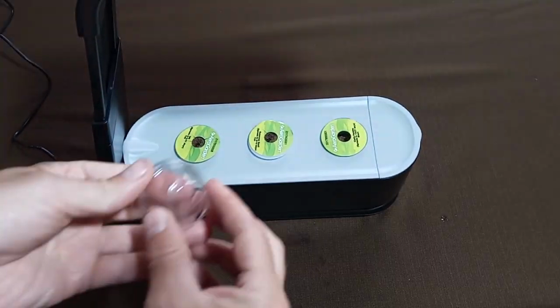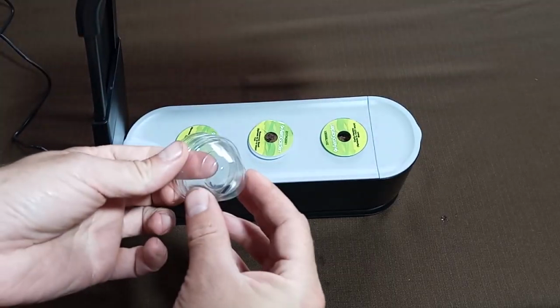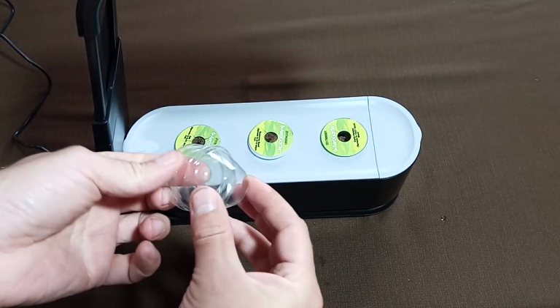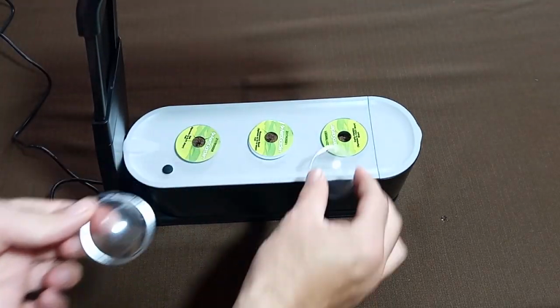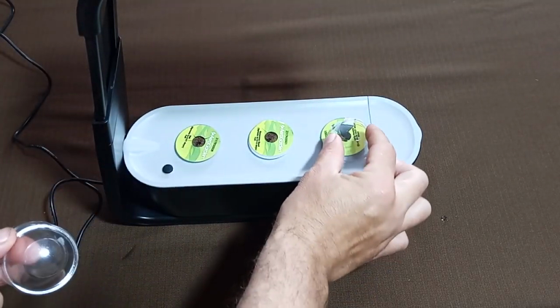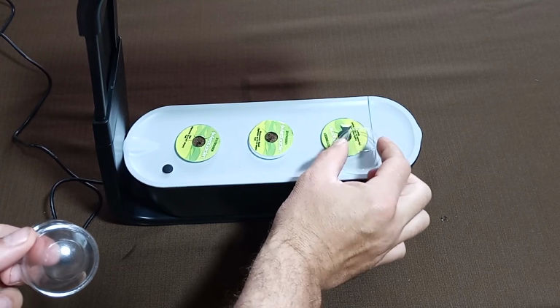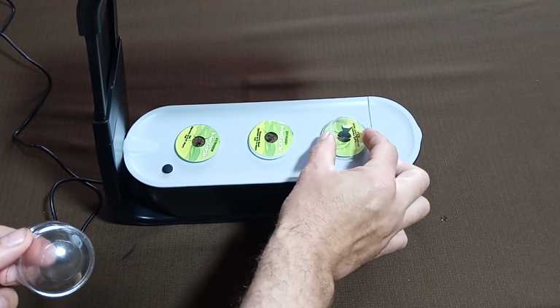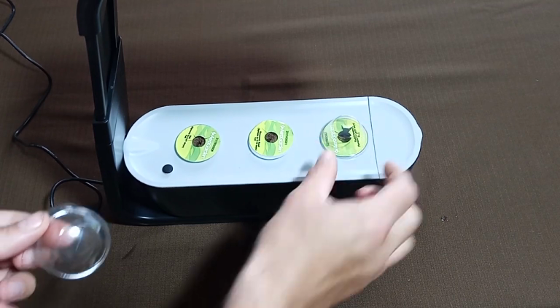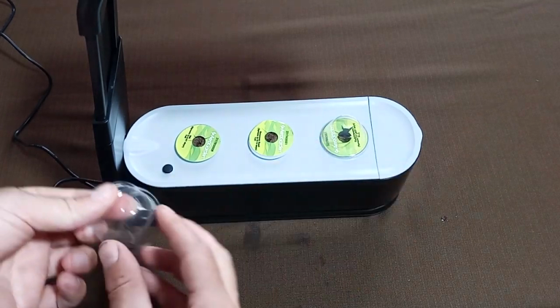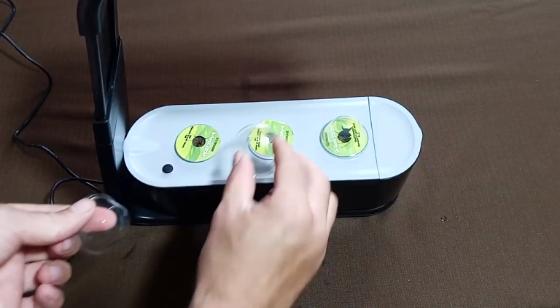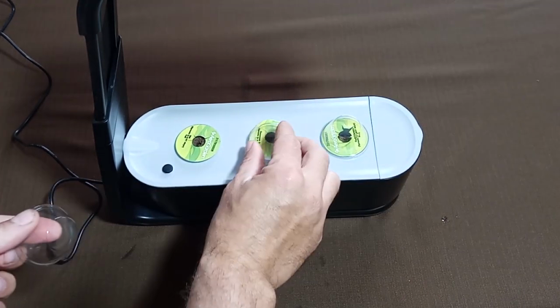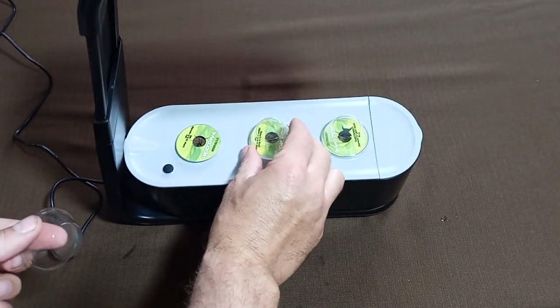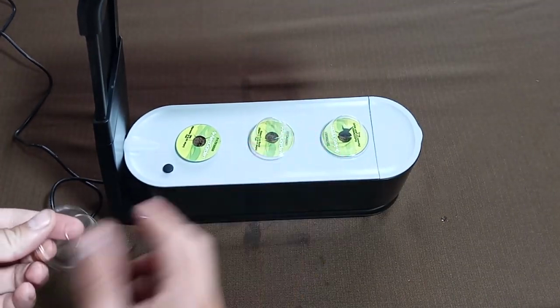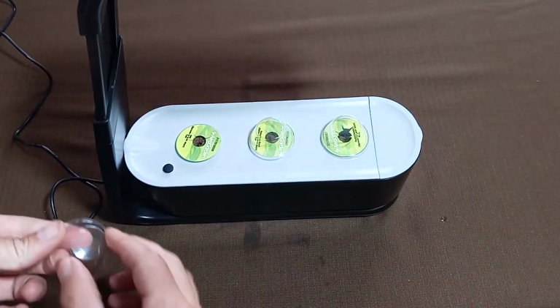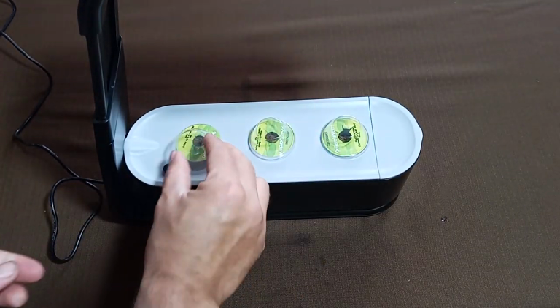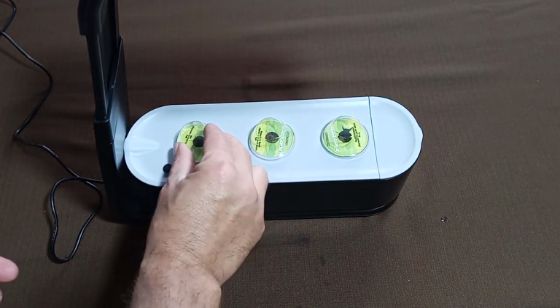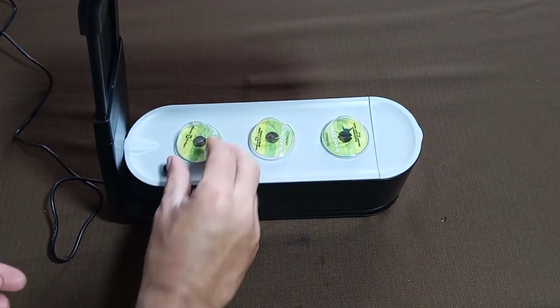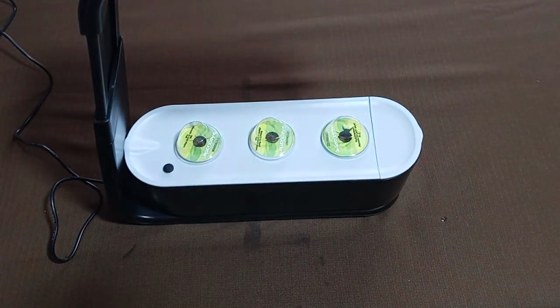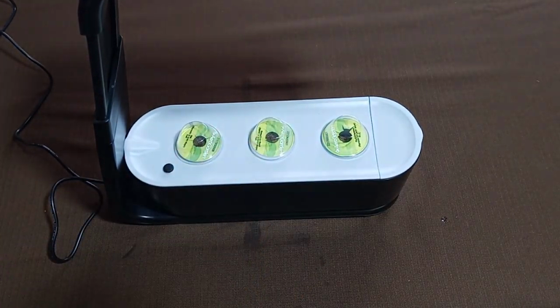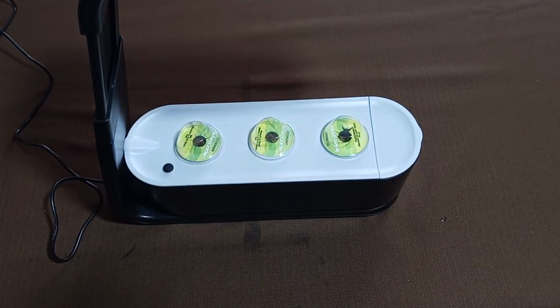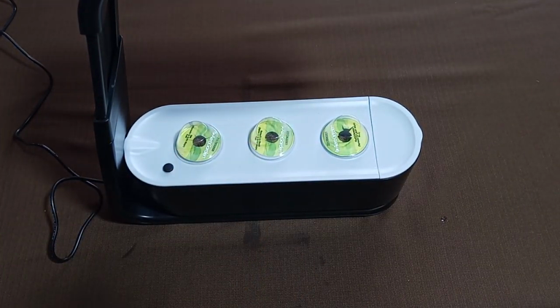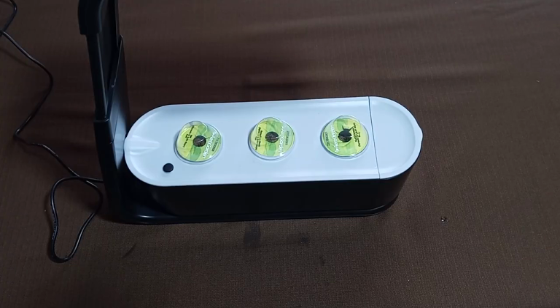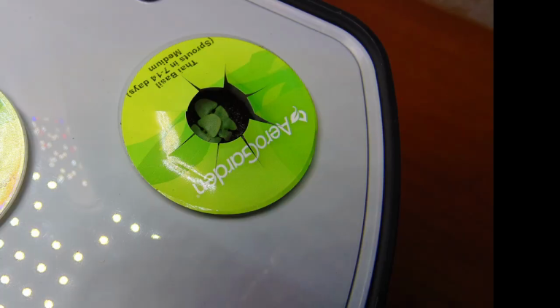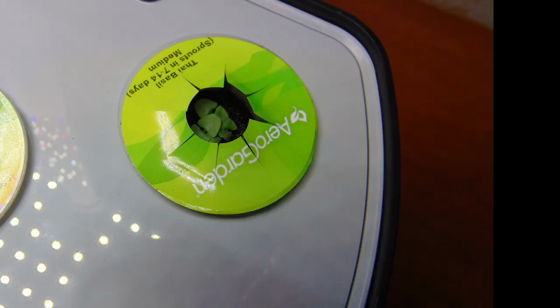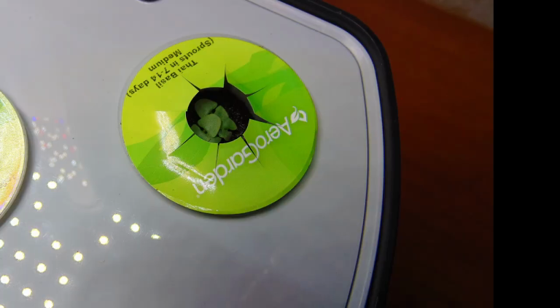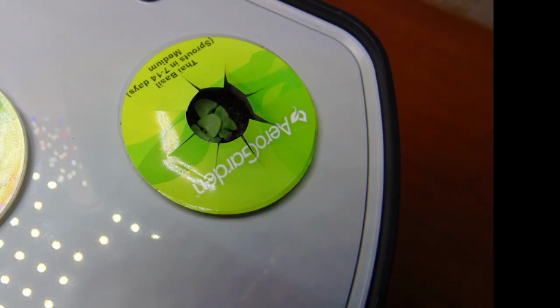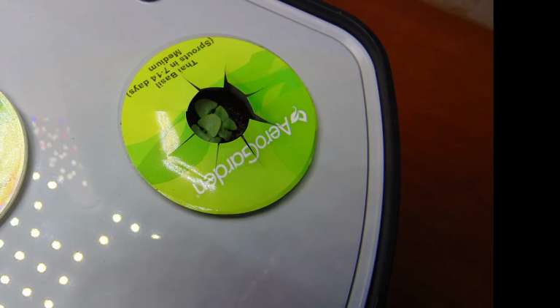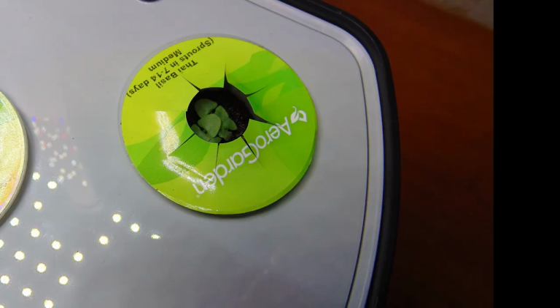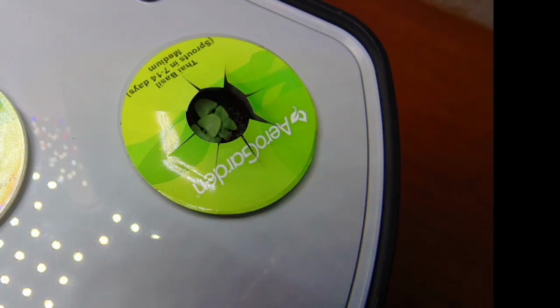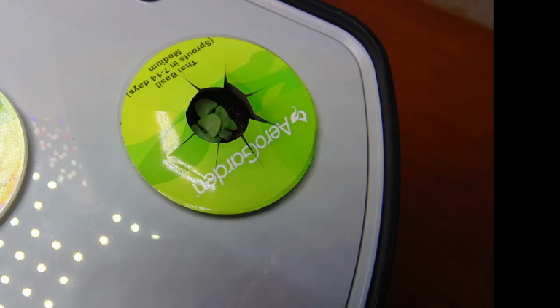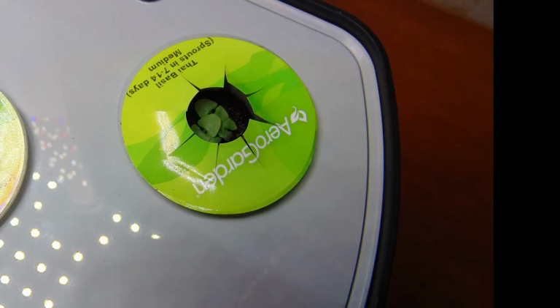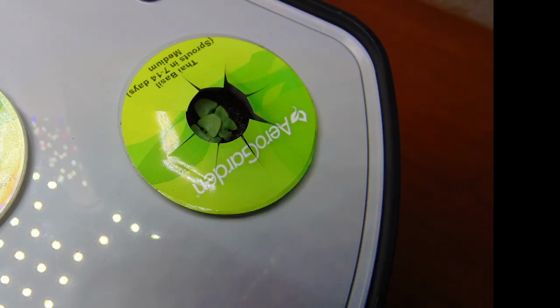Step 5: Cover the seed pods with grow domes. This is very important in the early stages because it improves seed germination. The grow domes should be removed when you see the seedlings sprouting.